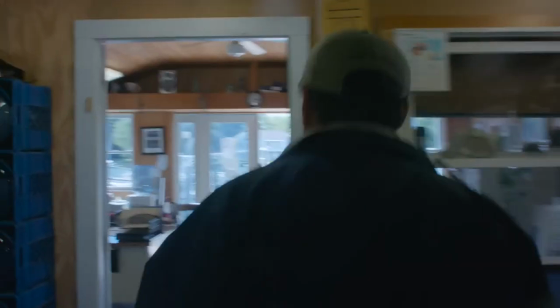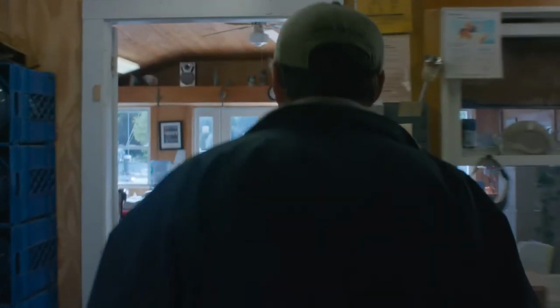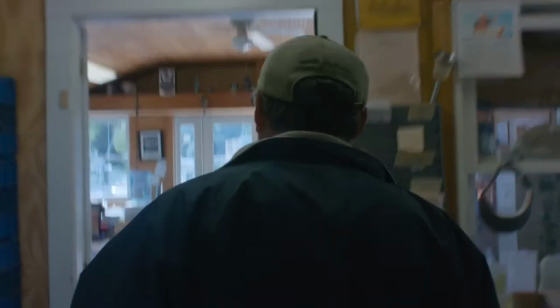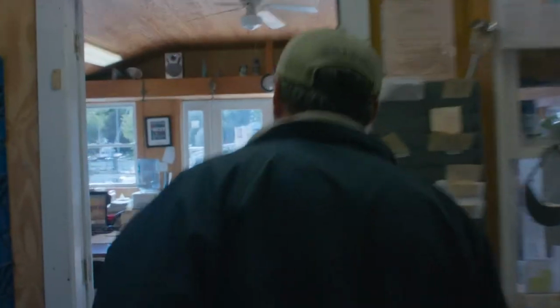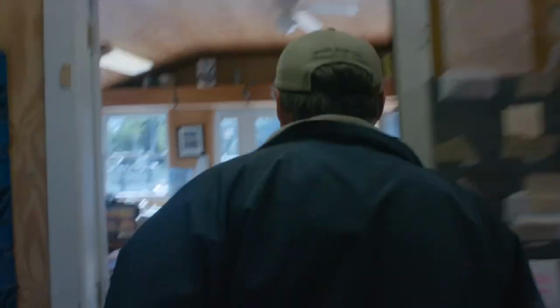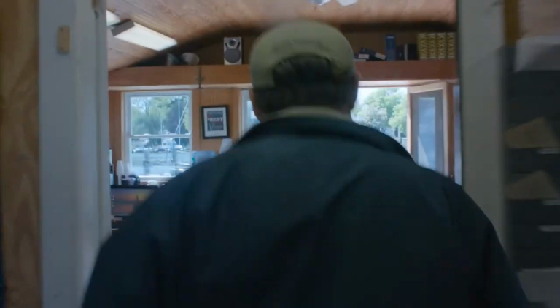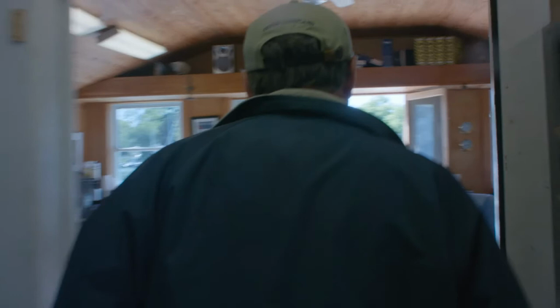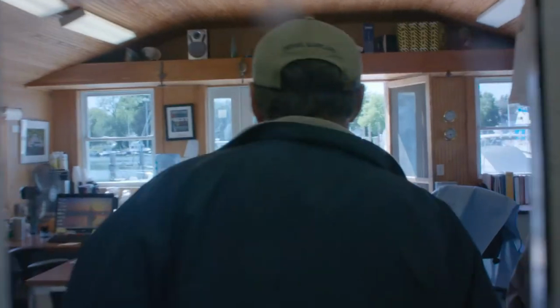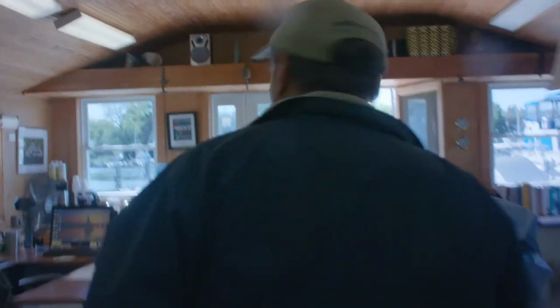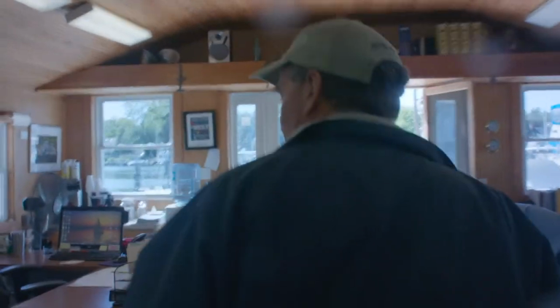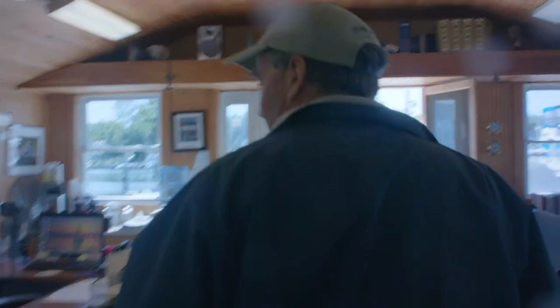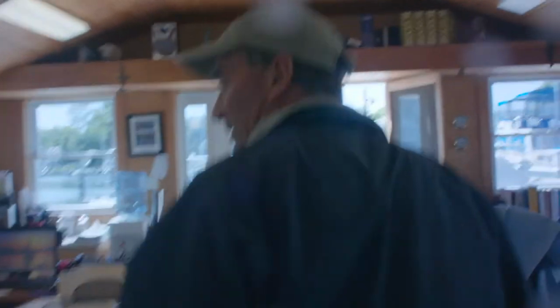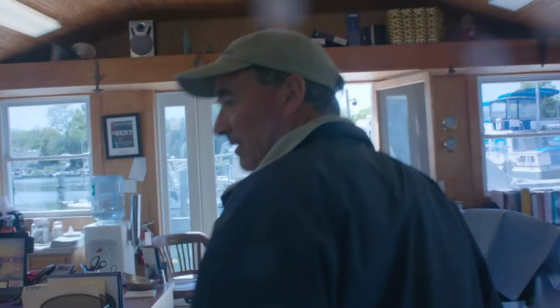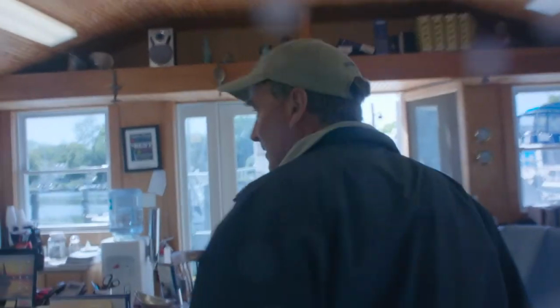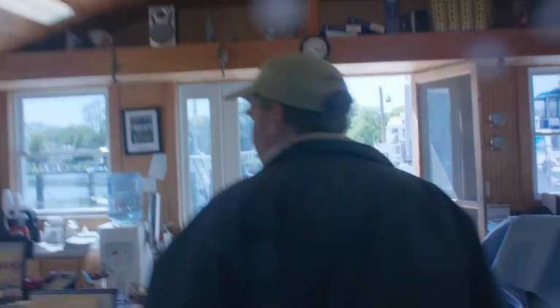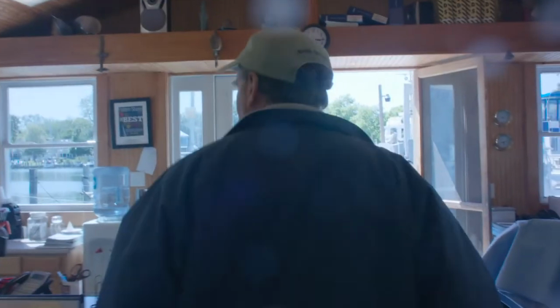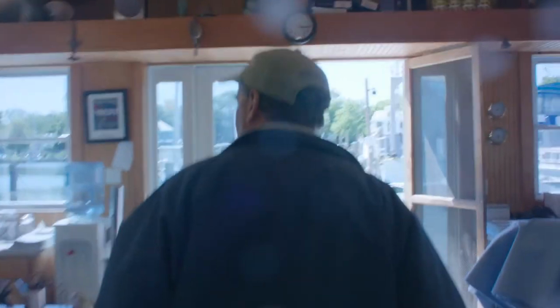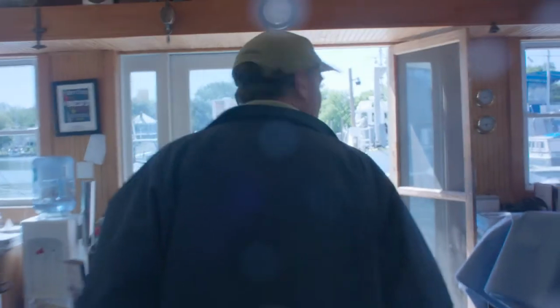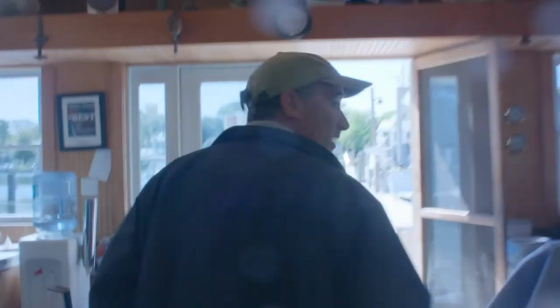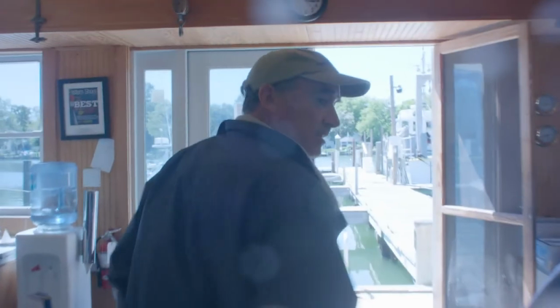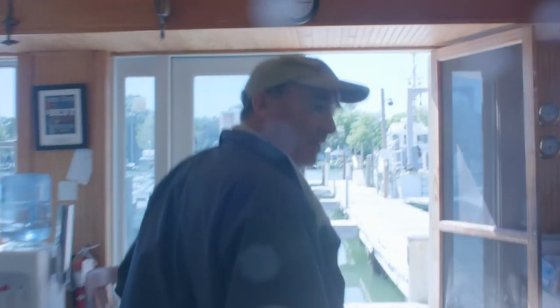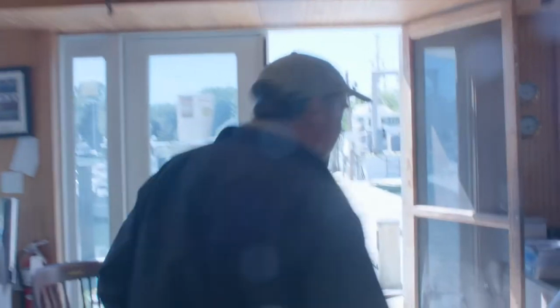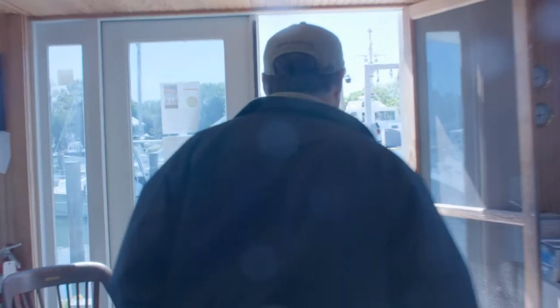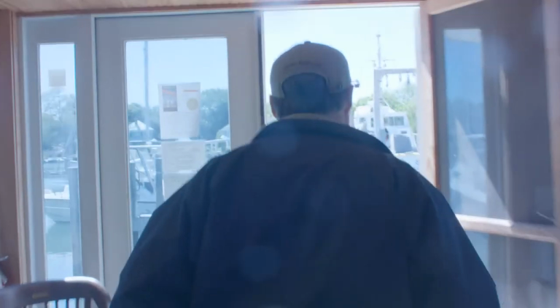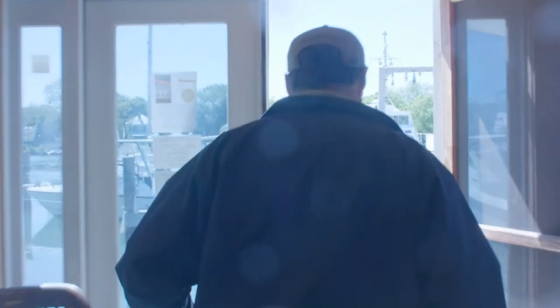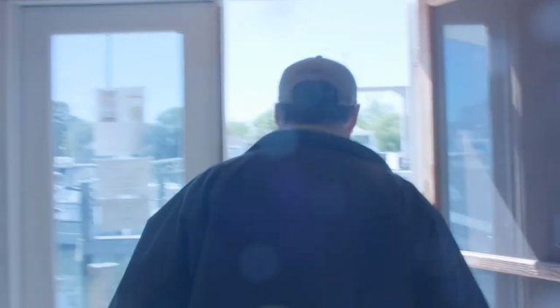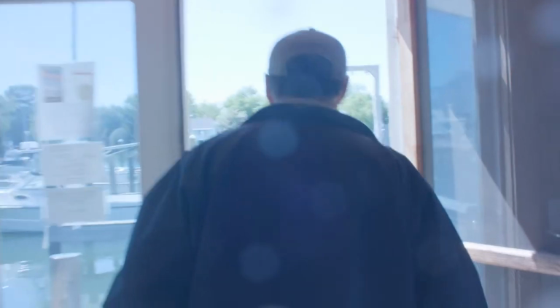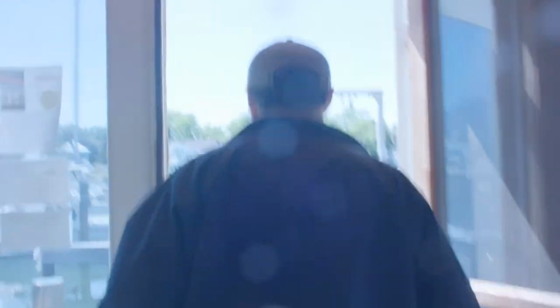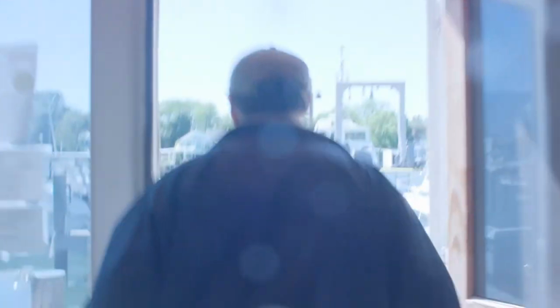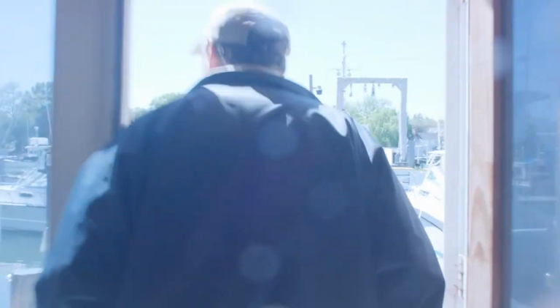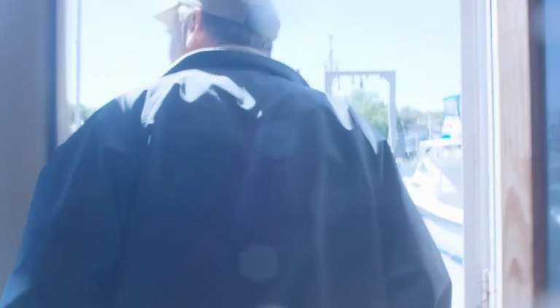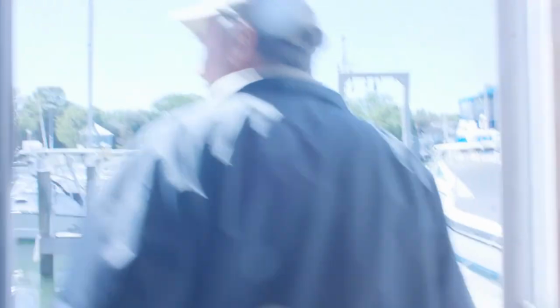Welcome to Campbell's Boat Yards. I'm Tom Campbell. Campbell's Boat Yards is owned and operated by myself and my wife Susan Campbell.